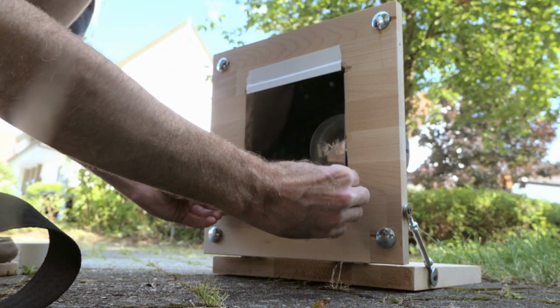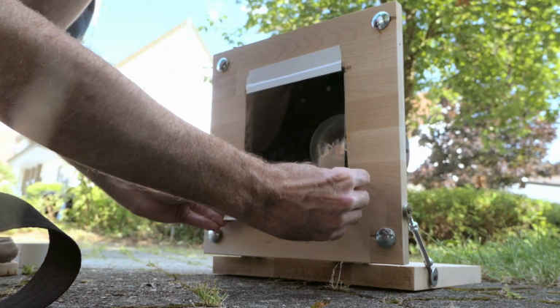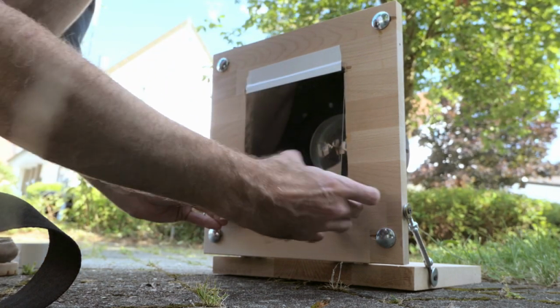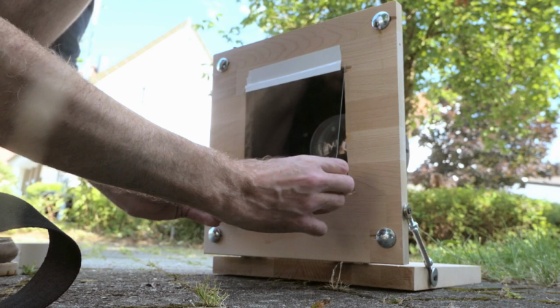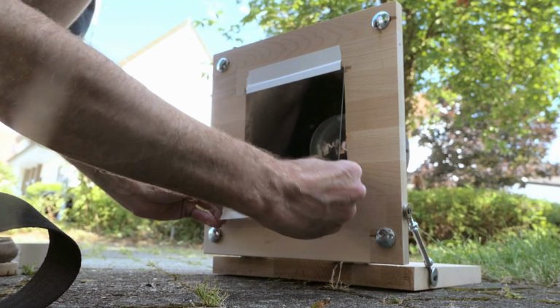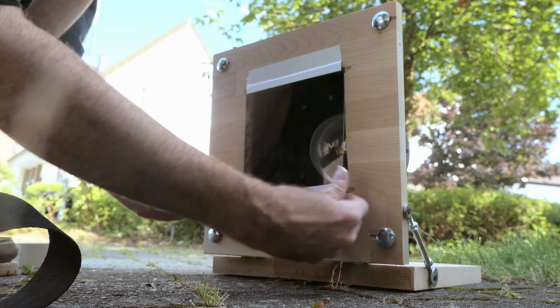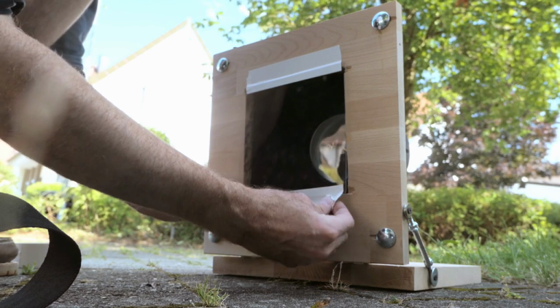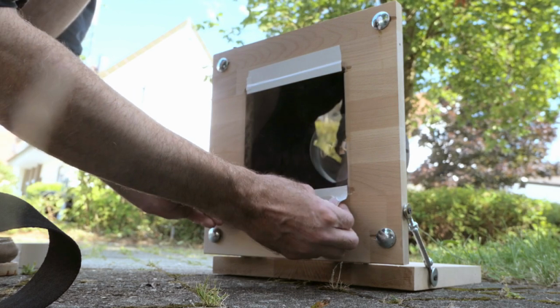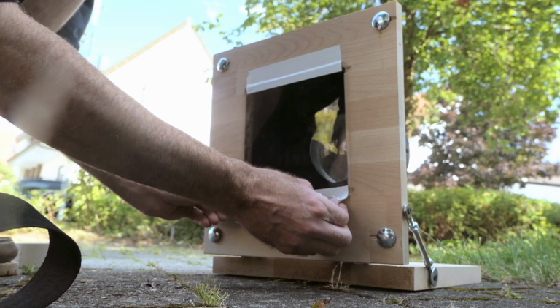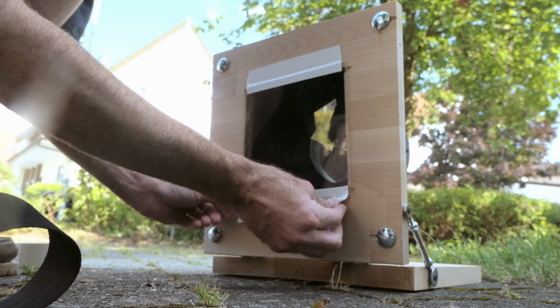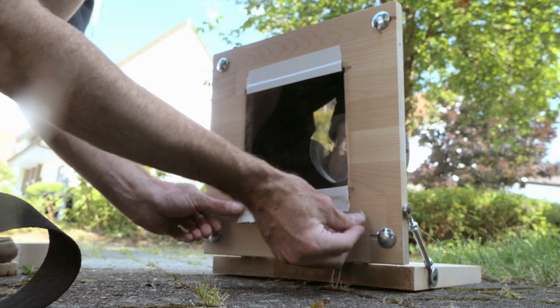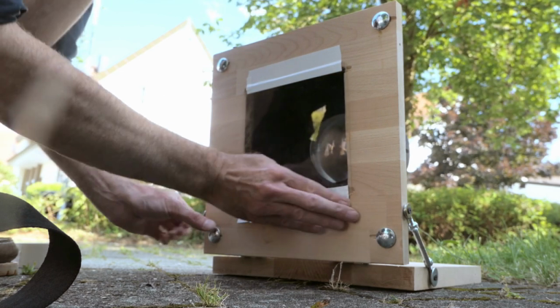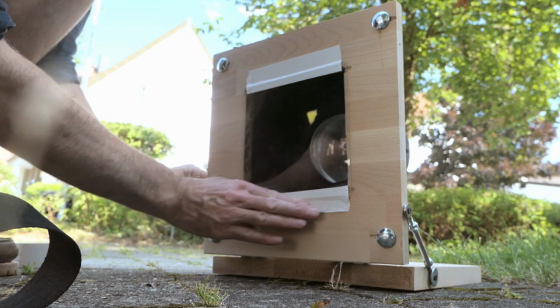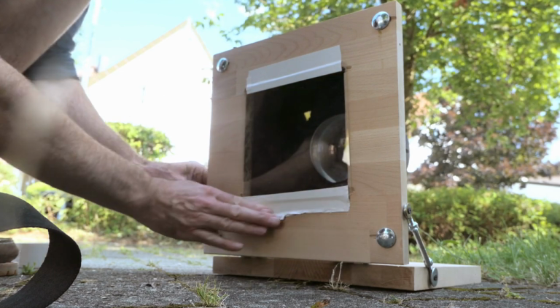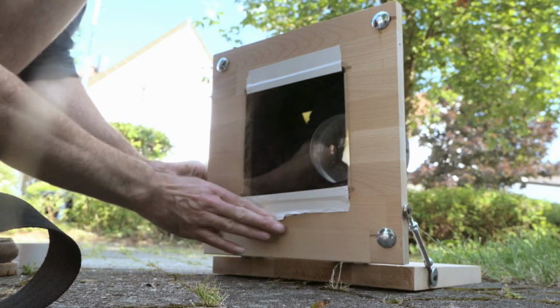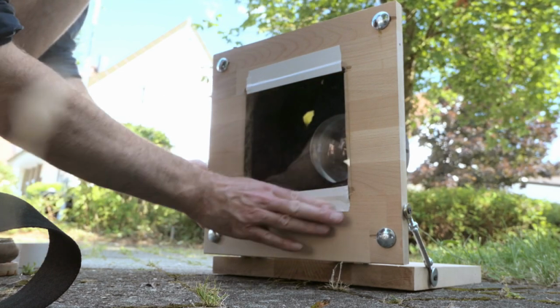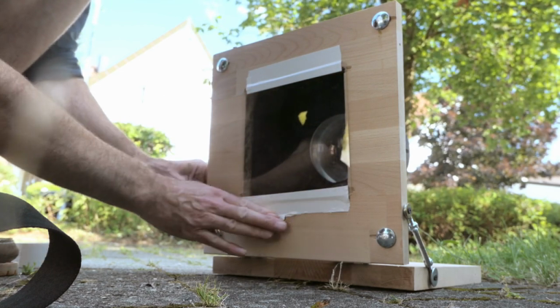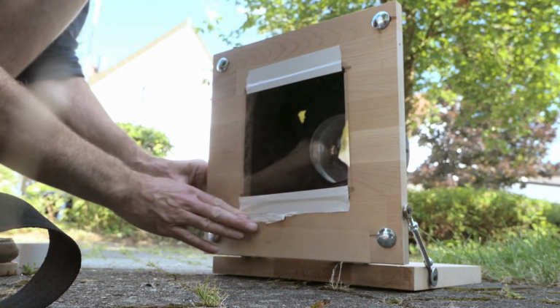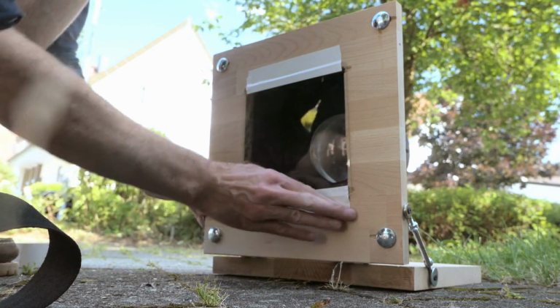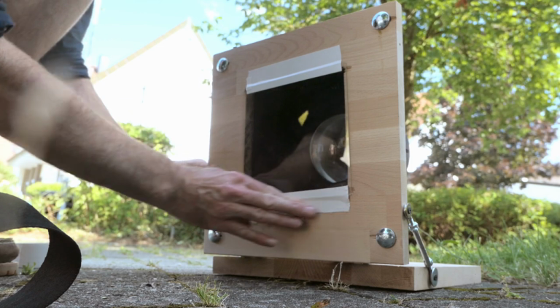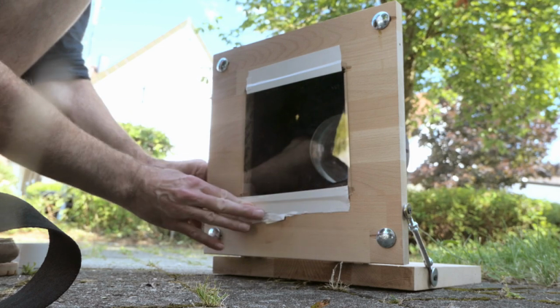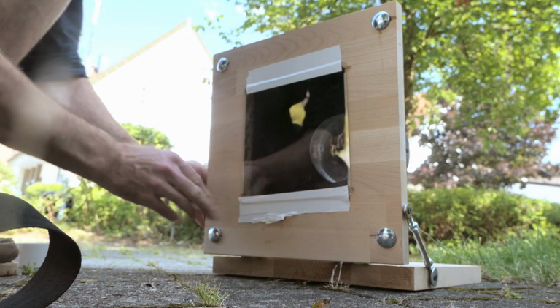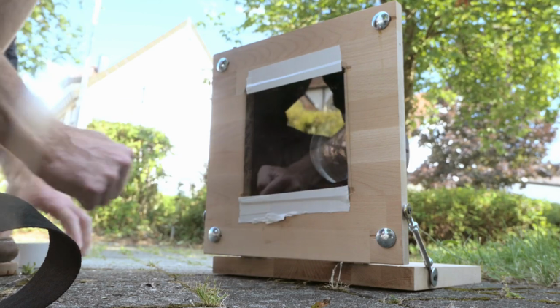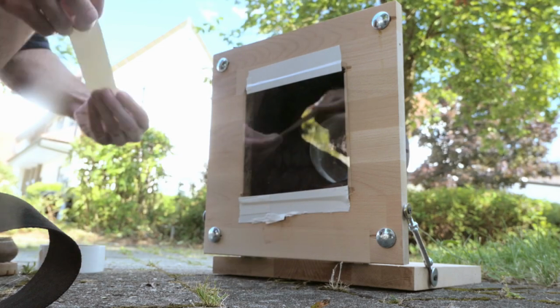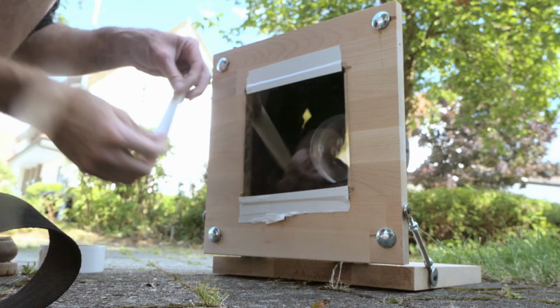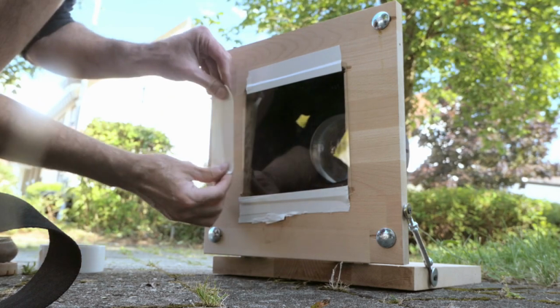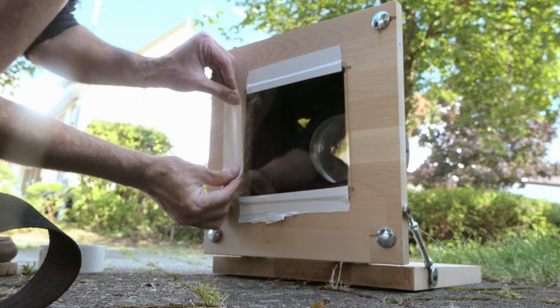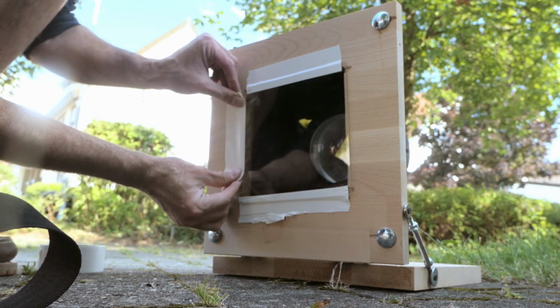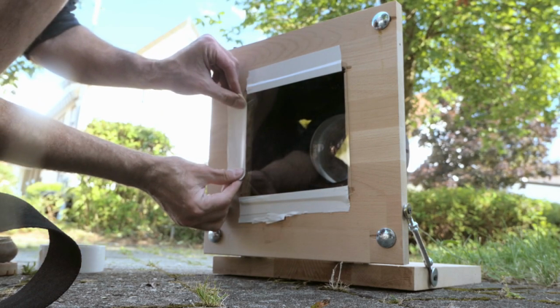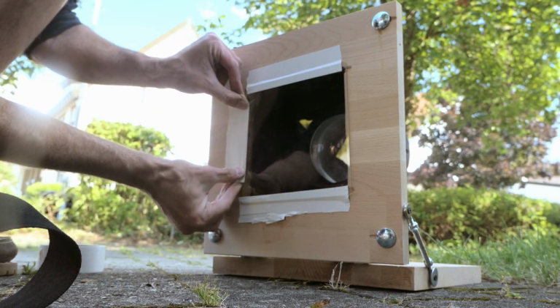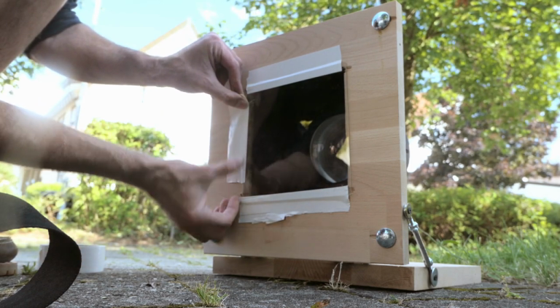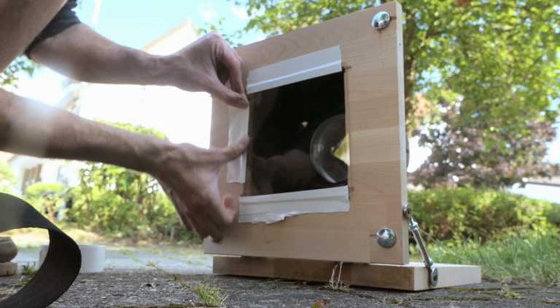We are in front of a church, so I shouldn't actually swear so much. The lightning hasn't come yet — it's about to come. You get three chances, Philip. Three chances.